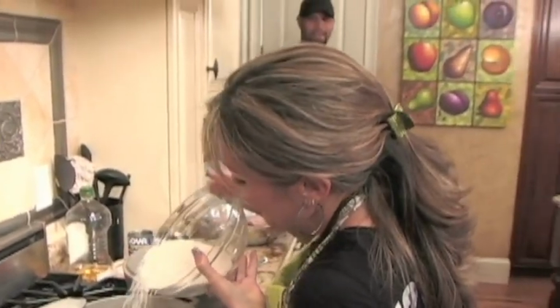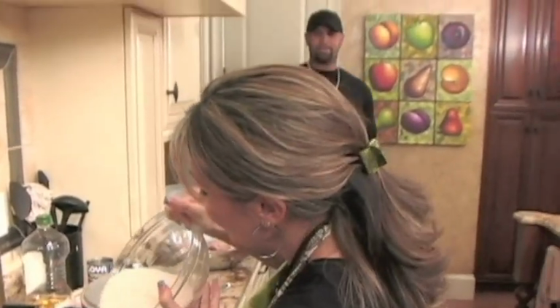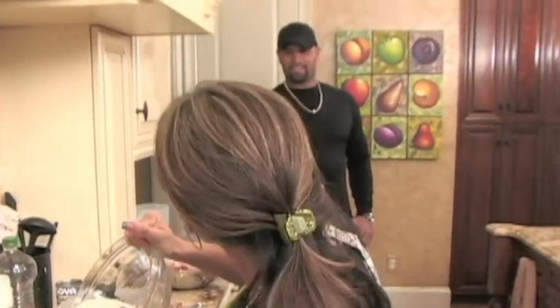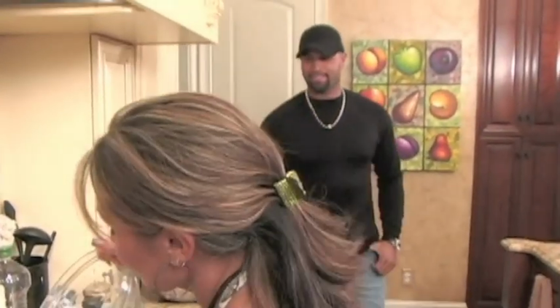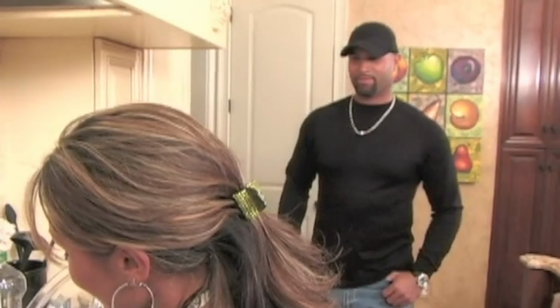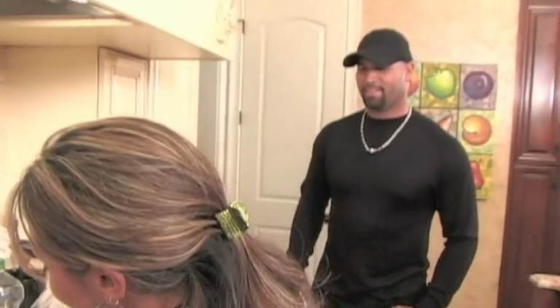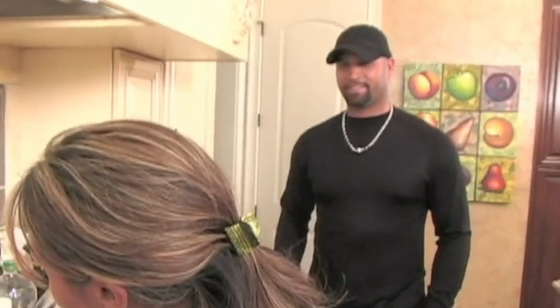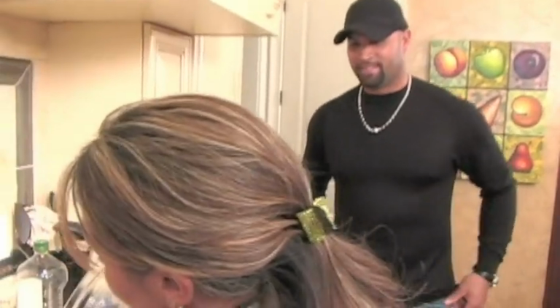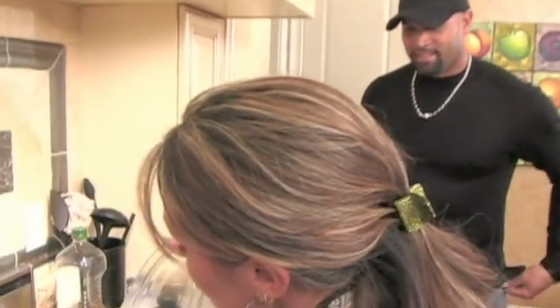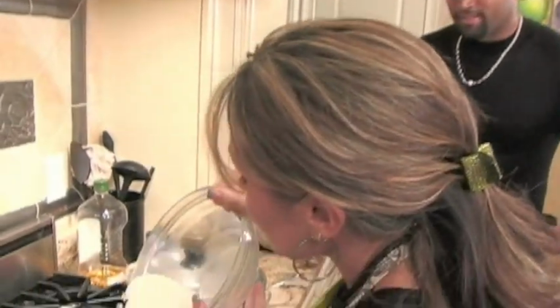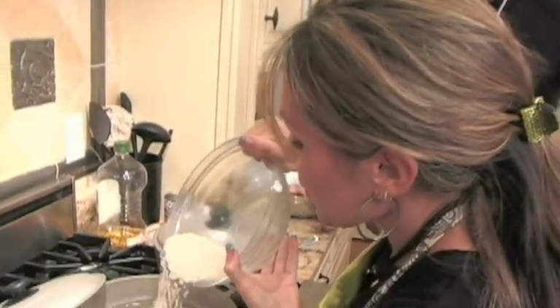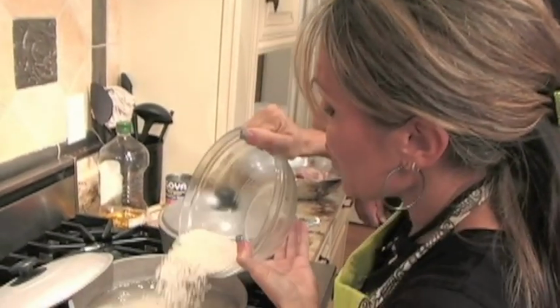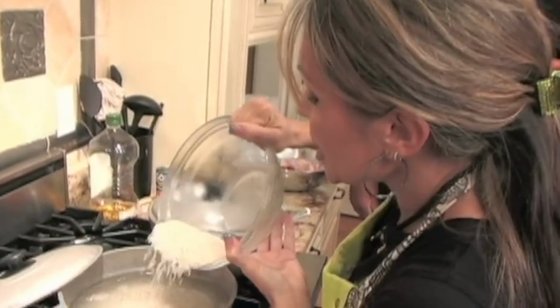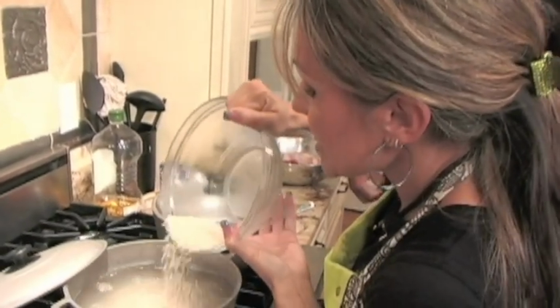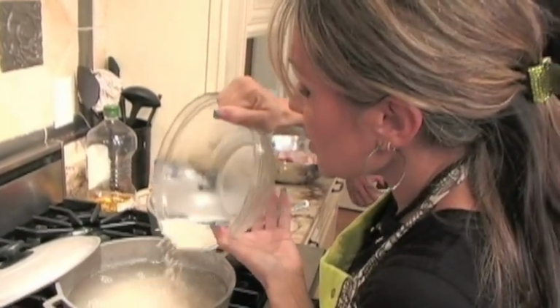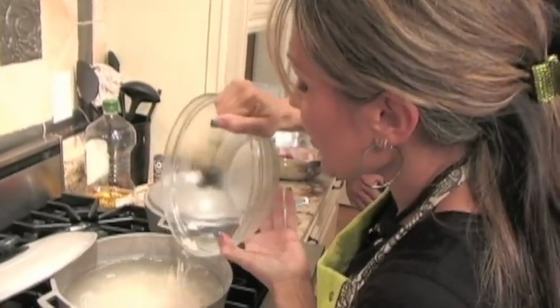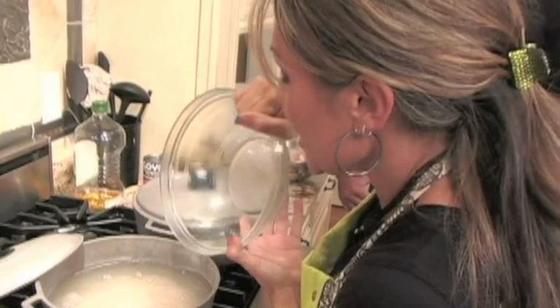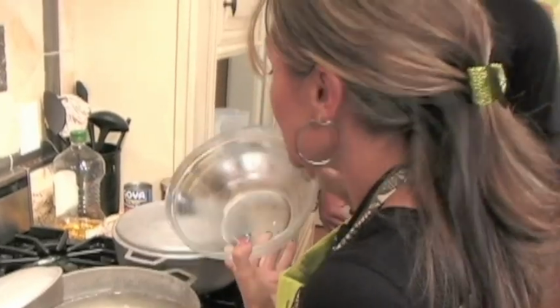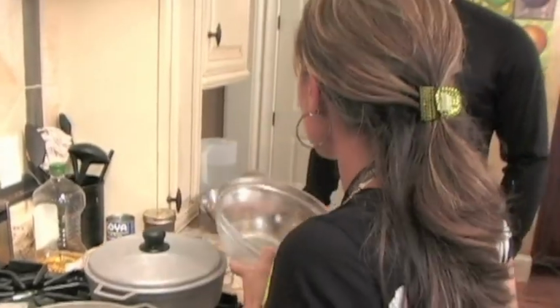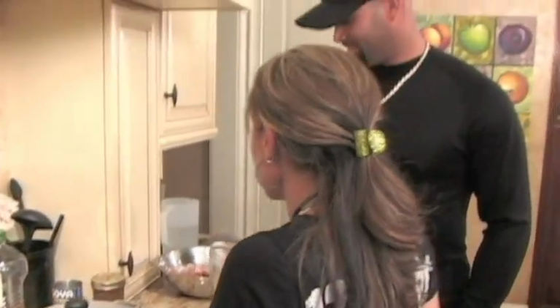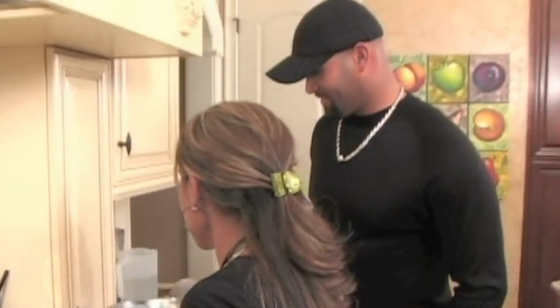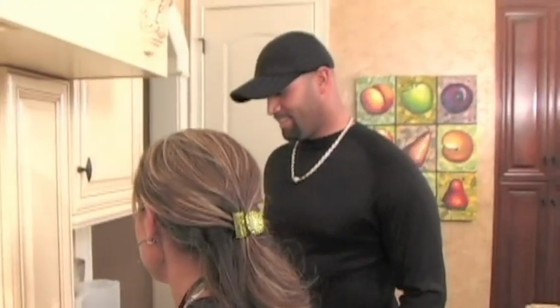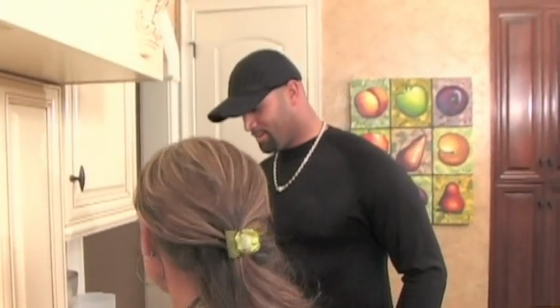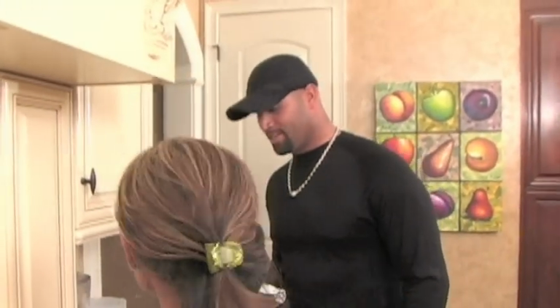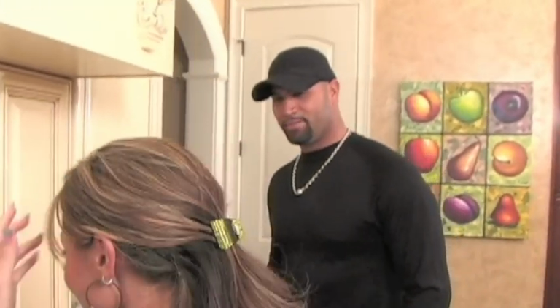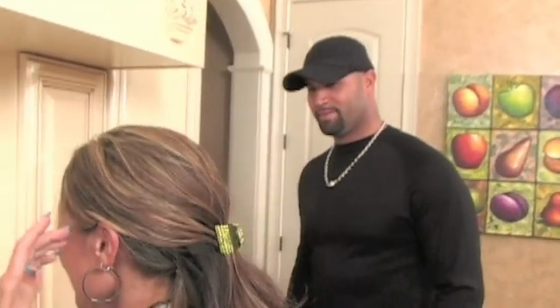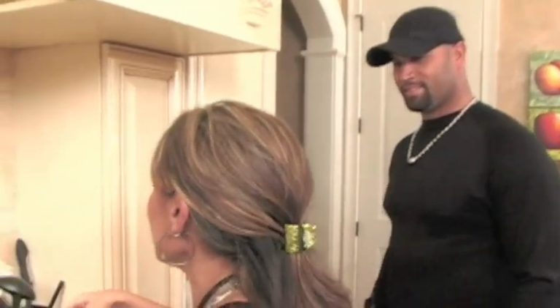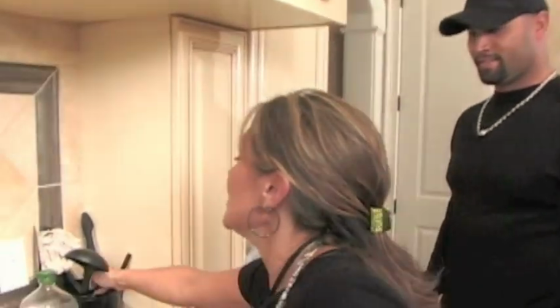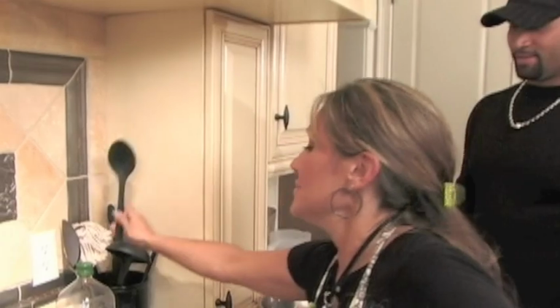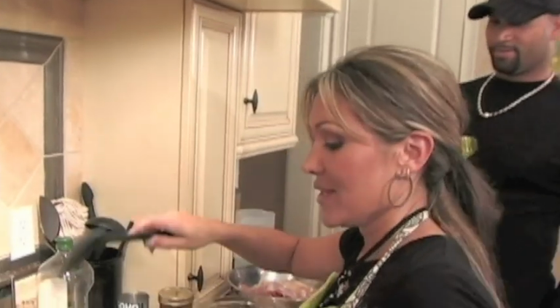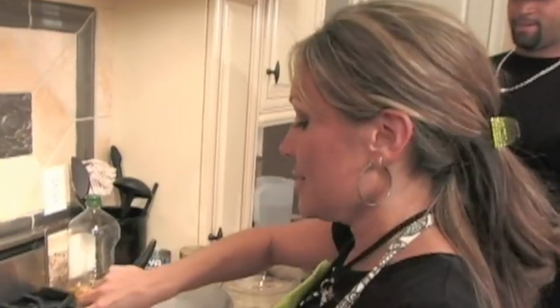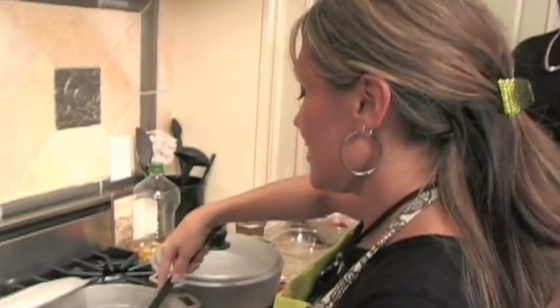Hey, baby. Hey, puppy. What's for dinner? Oh, I'm making you your home run chicken. So when you go out there tonight, you can hit a good one. Awesome. Can I help? Yeah, baby. What can I do?